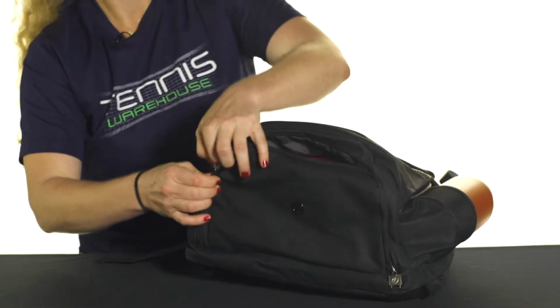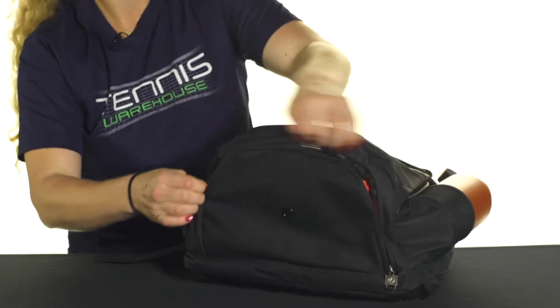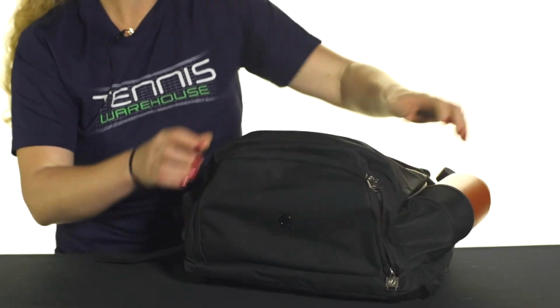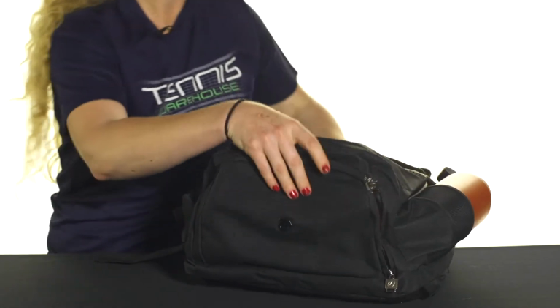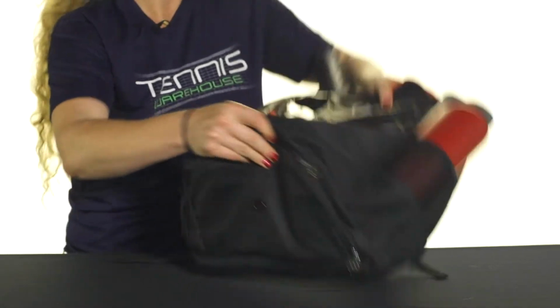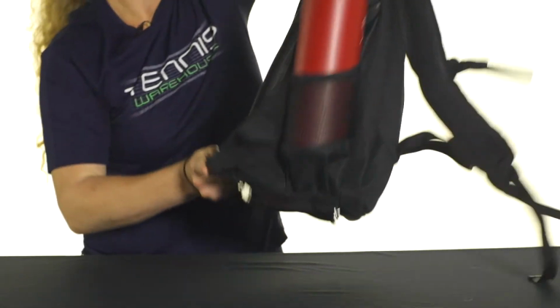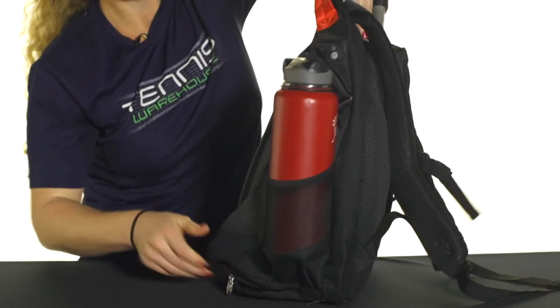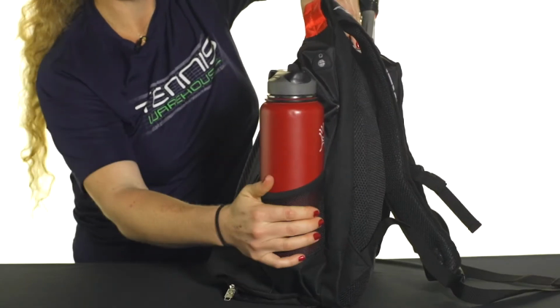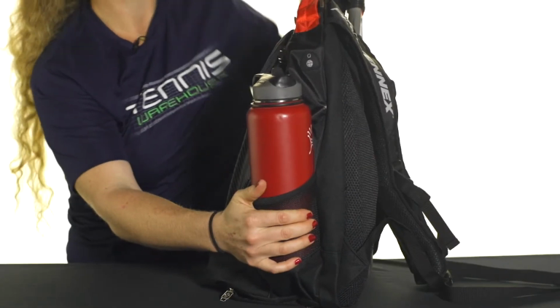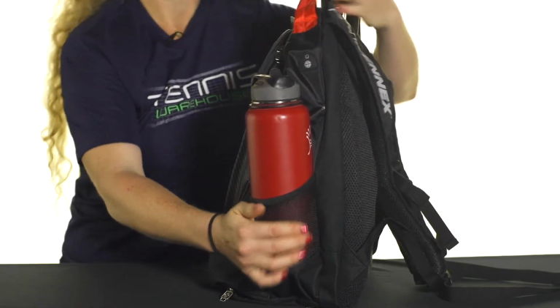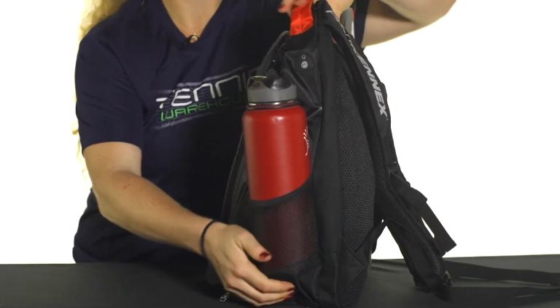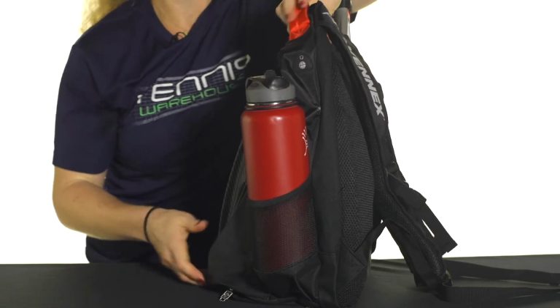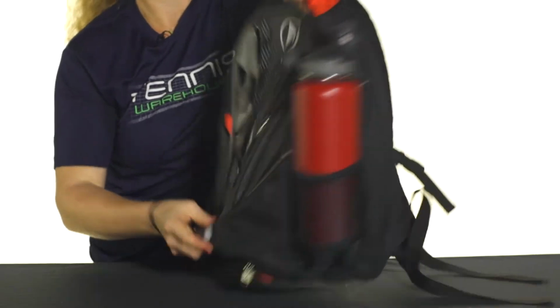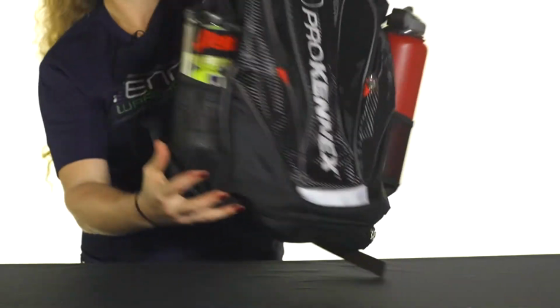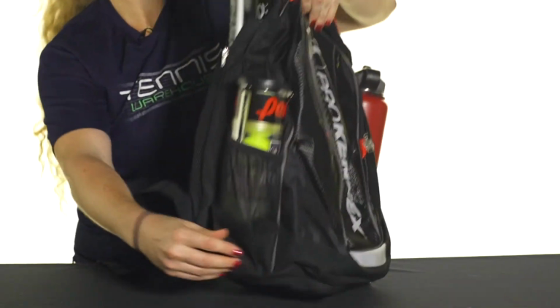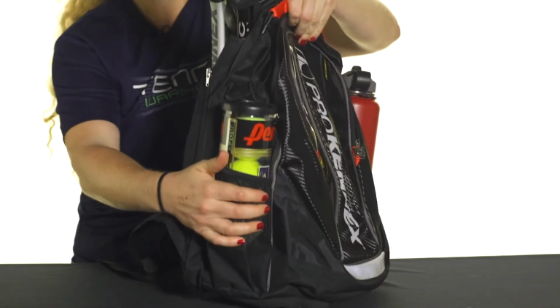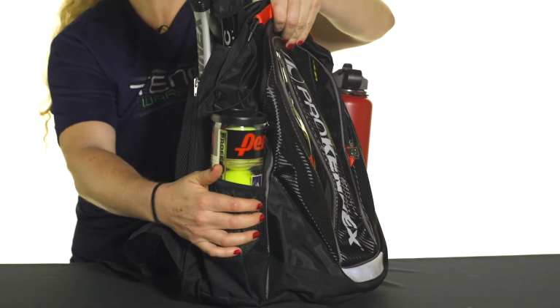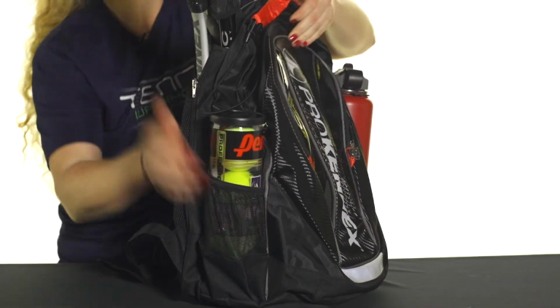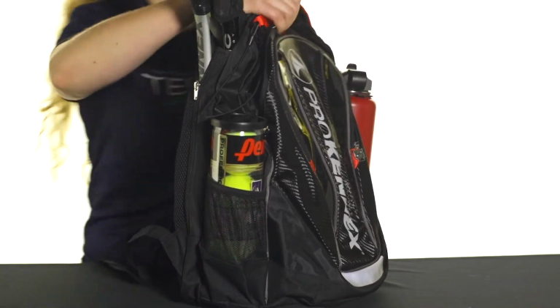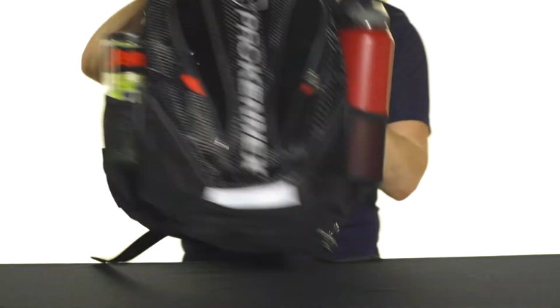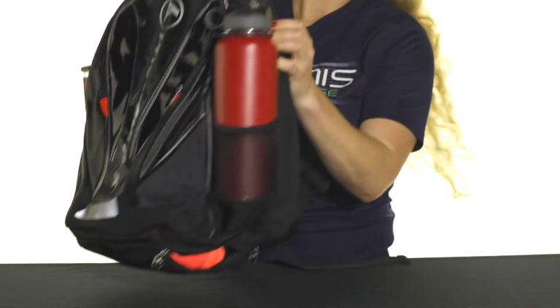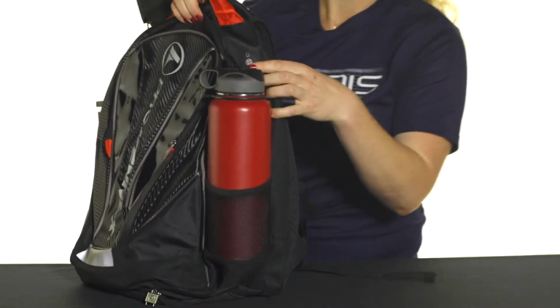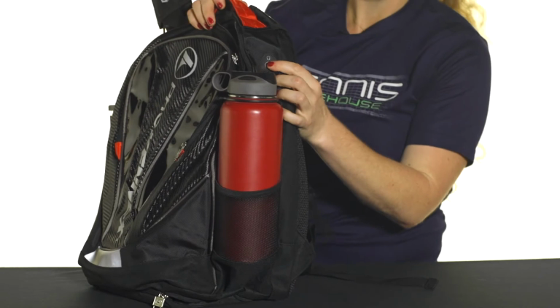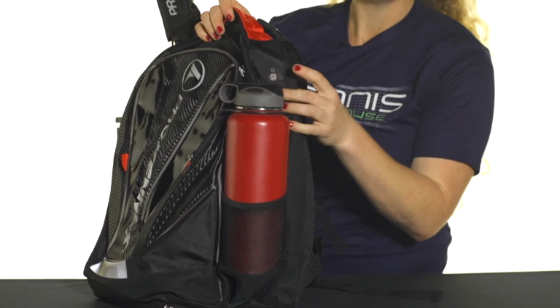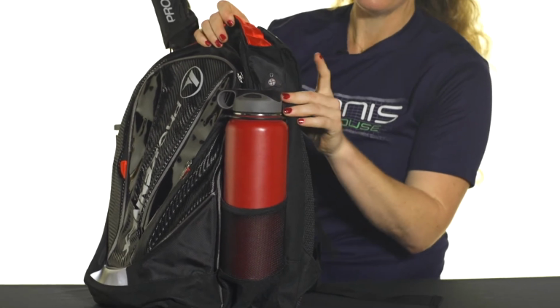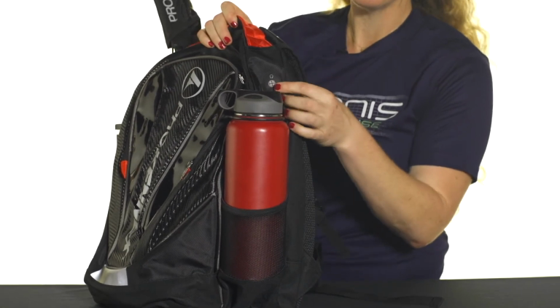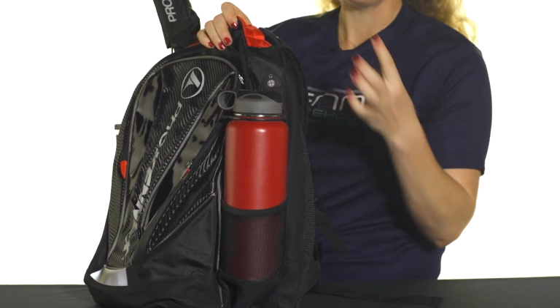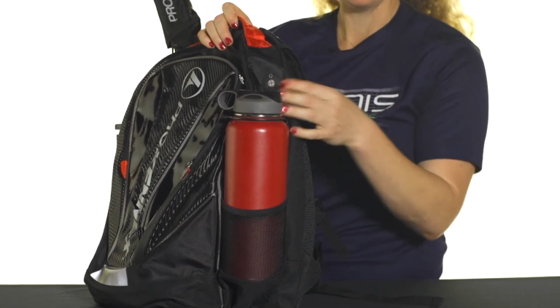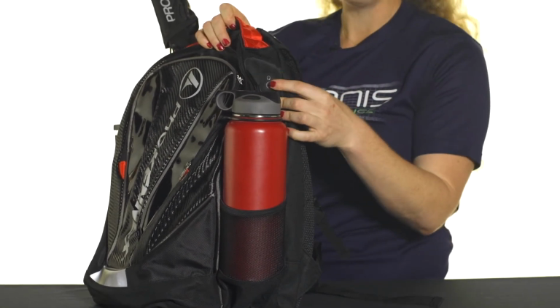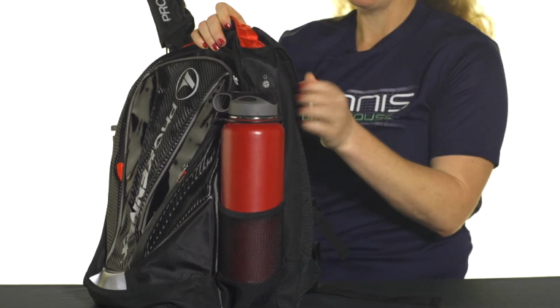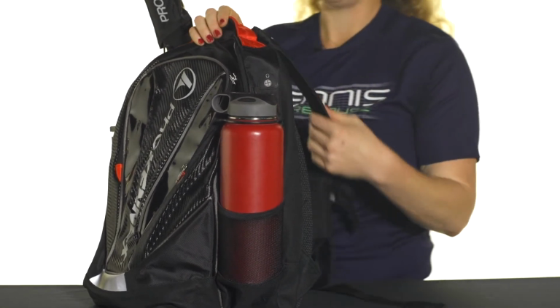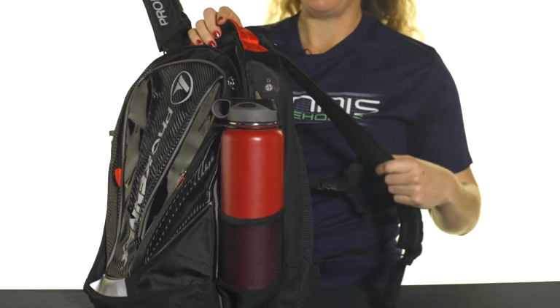Then the sides of this bag do feature mesh pockets, so as you can see I have my water bottle on one side and a can of tennis balls on the other side. ProKennix also has a headphone jack, so if you like to listen to your music while you're on the go, you can utilize that right there.